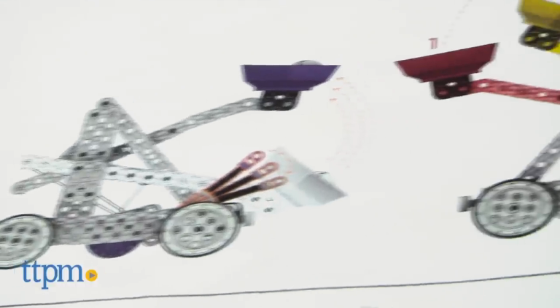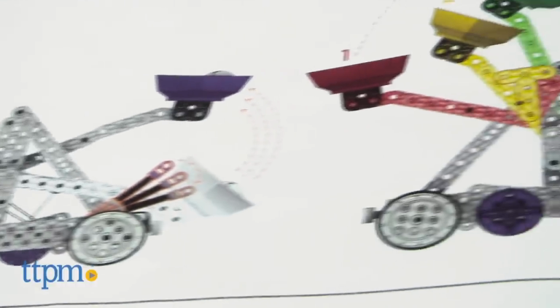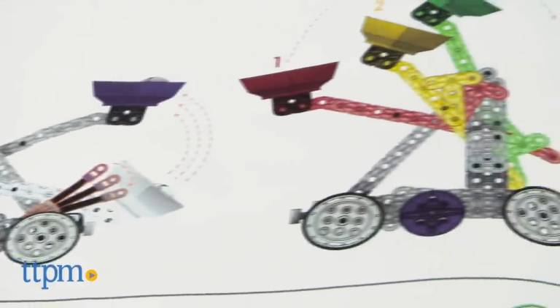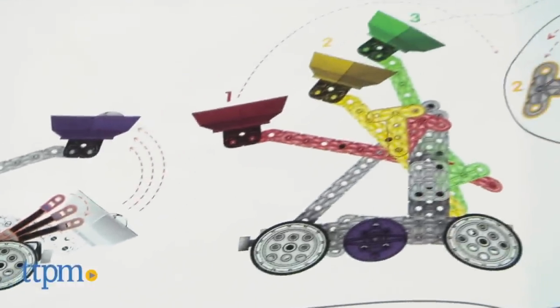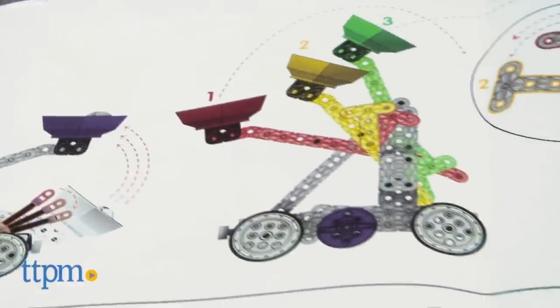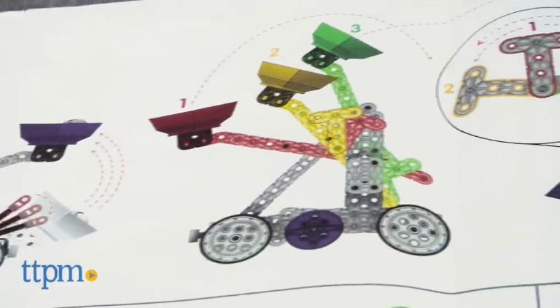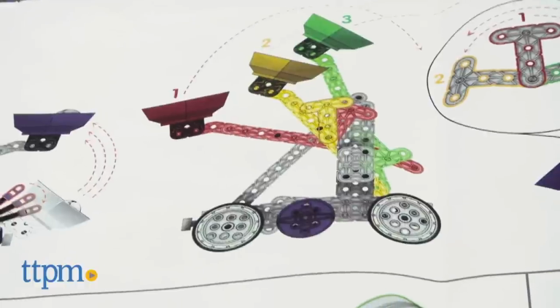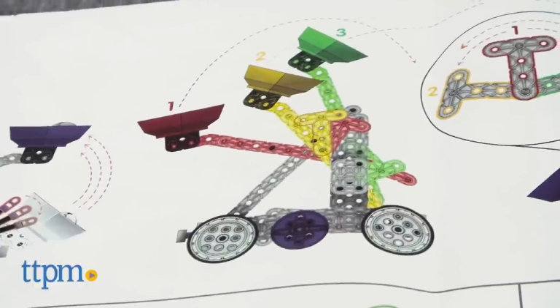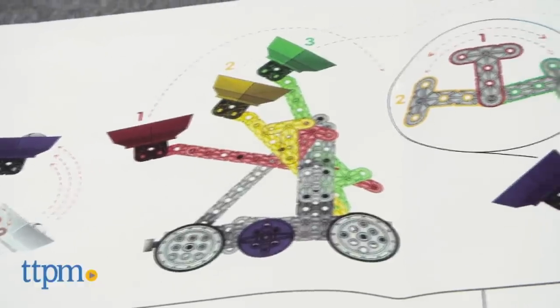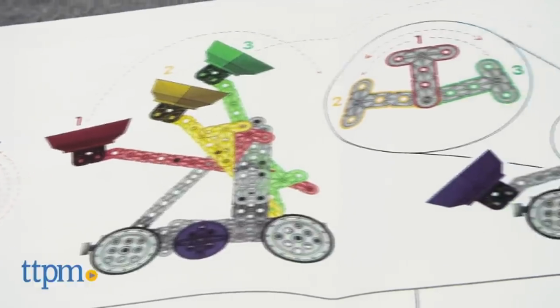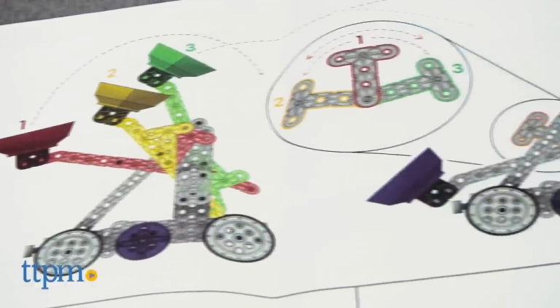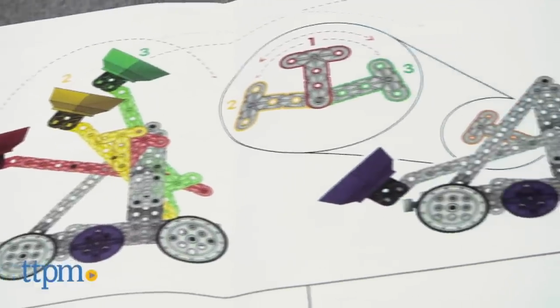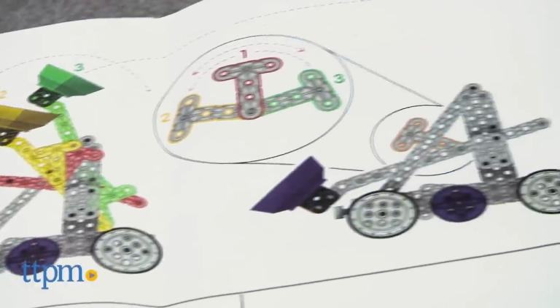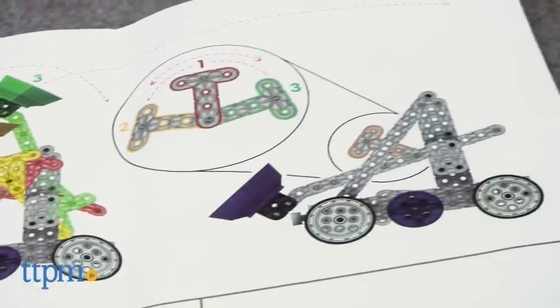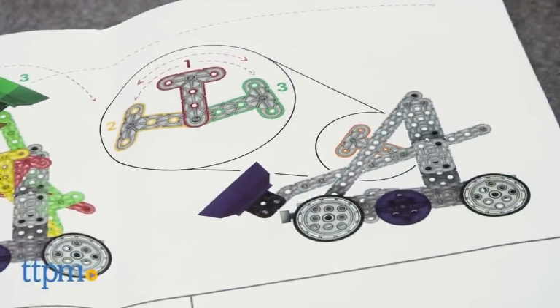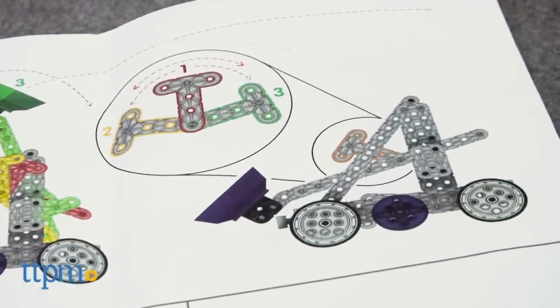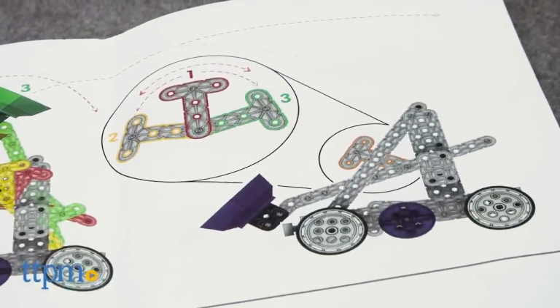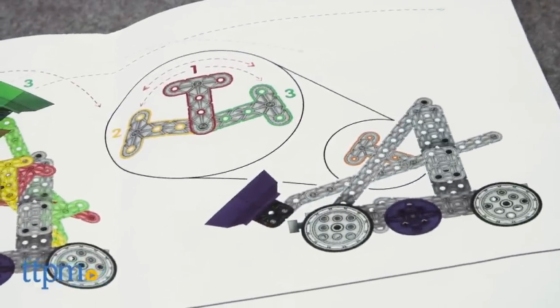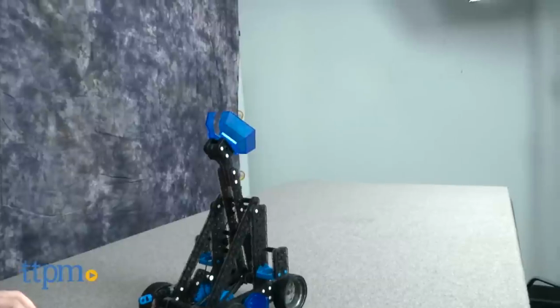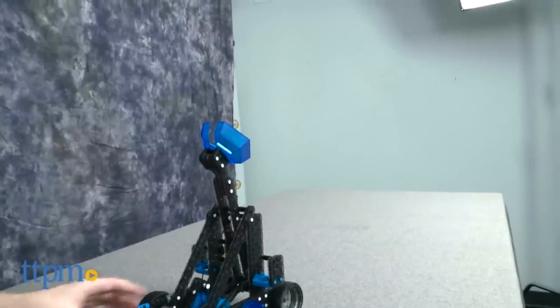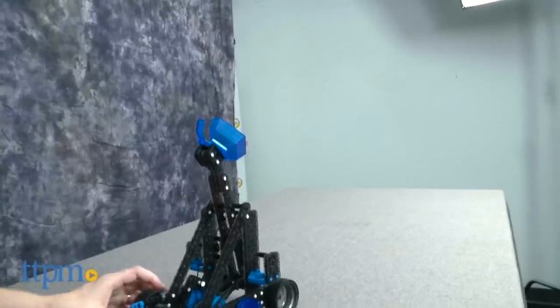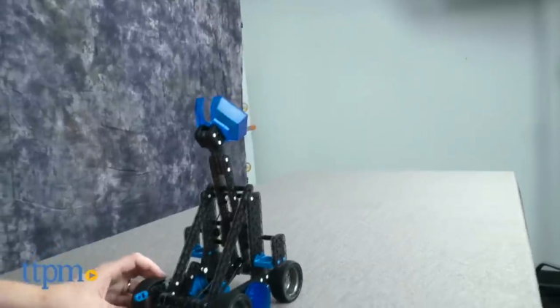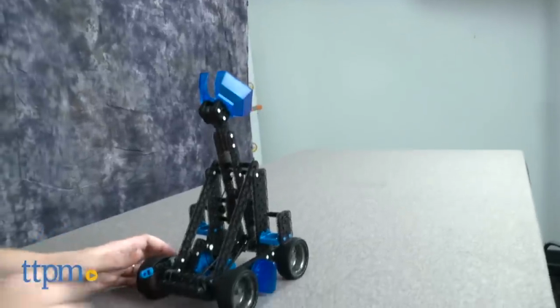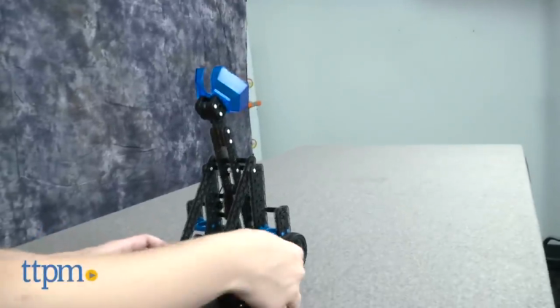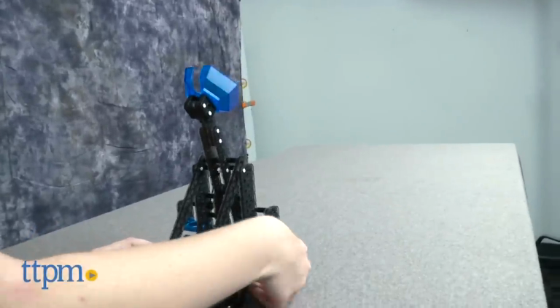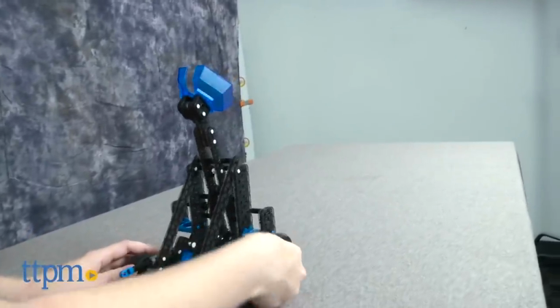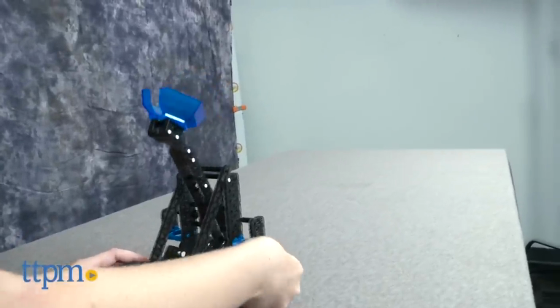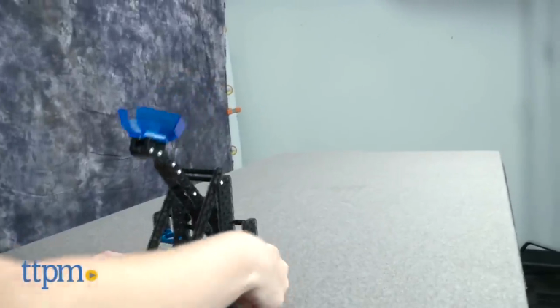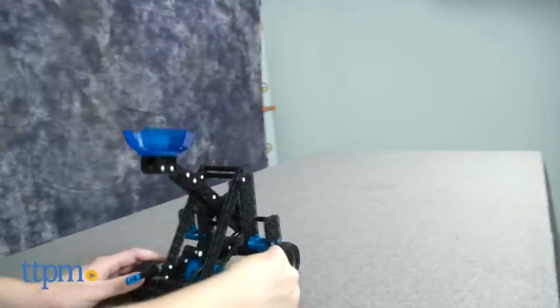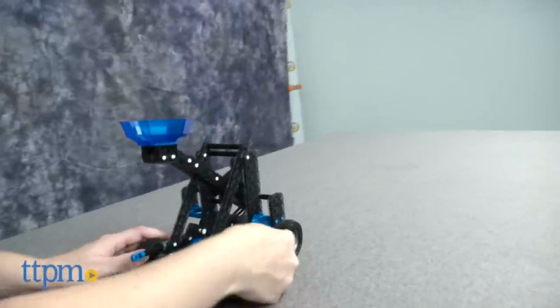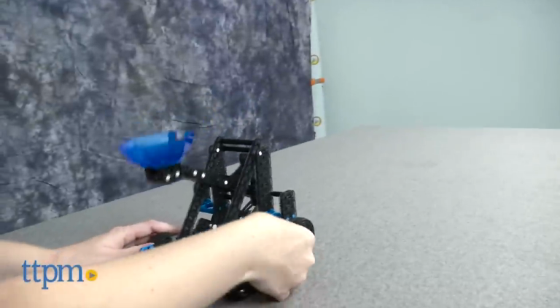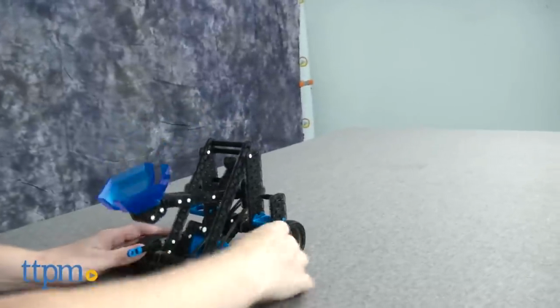The catapult looks cool and does launch the balls really well, but it's also a little difficult to set up in order to launch, so kids will need to have some patience to get it to work. Once it does work, we think kids will be impressed by its performance as well as their ability to build this fully functional catapult.